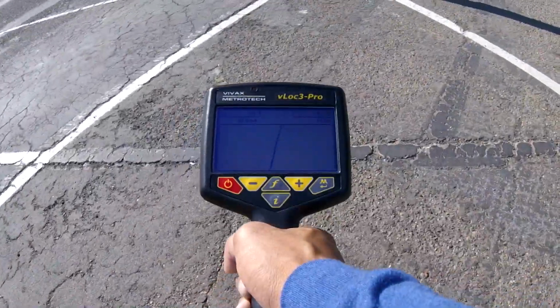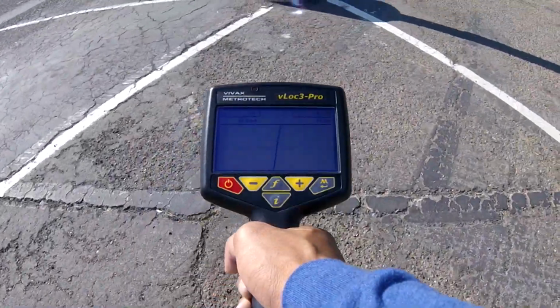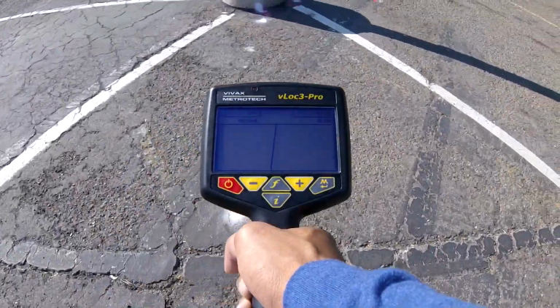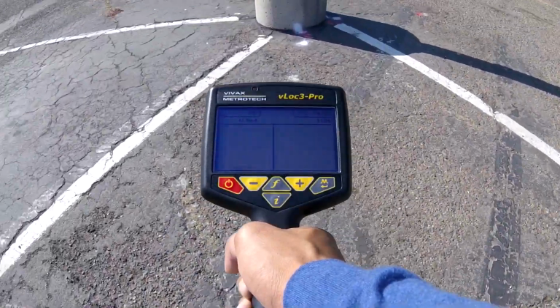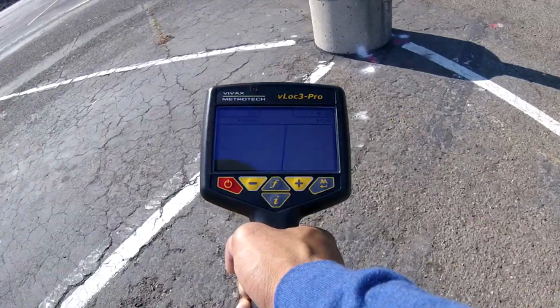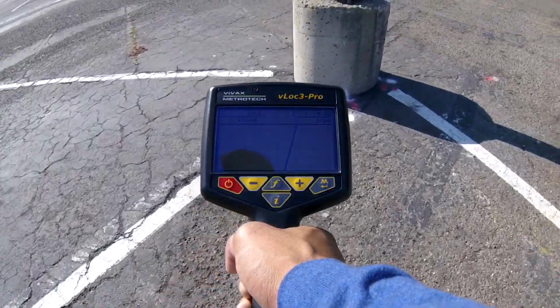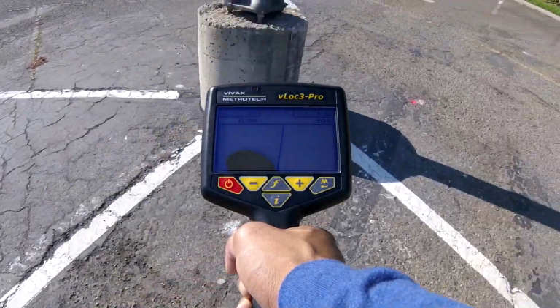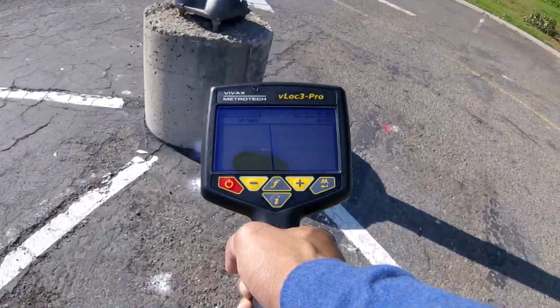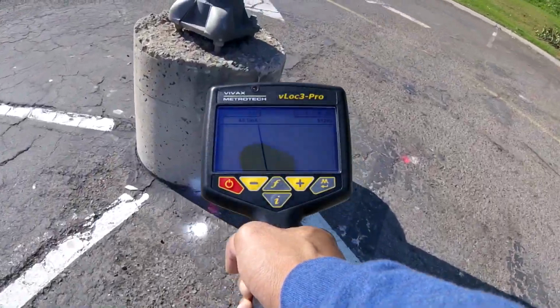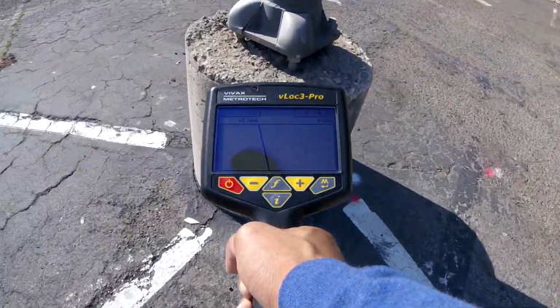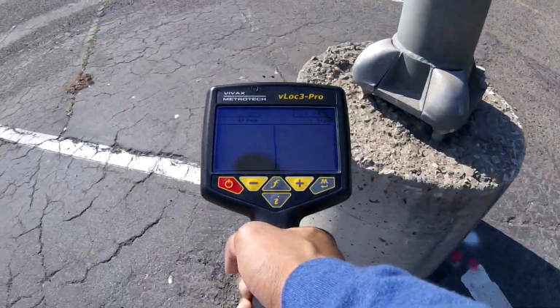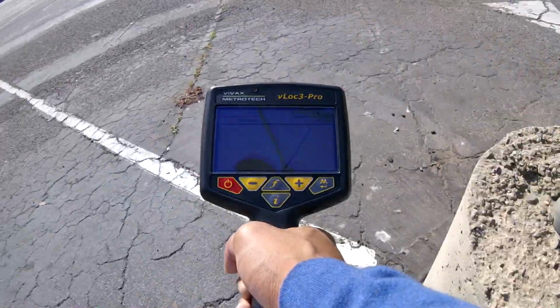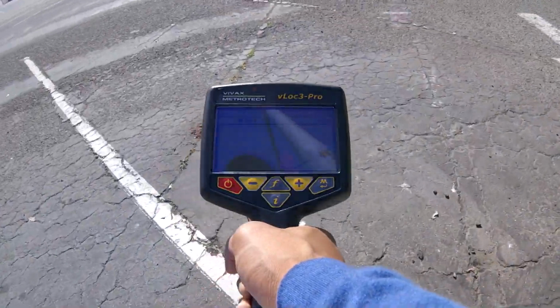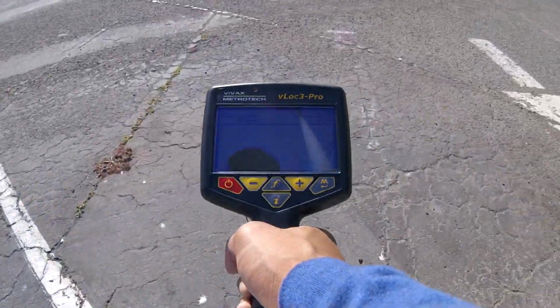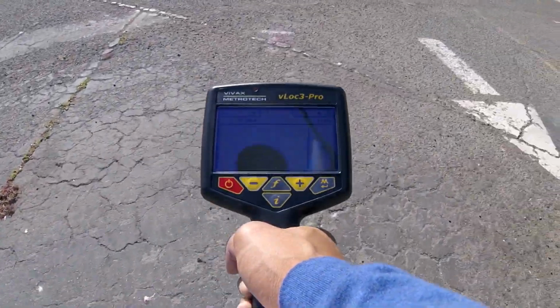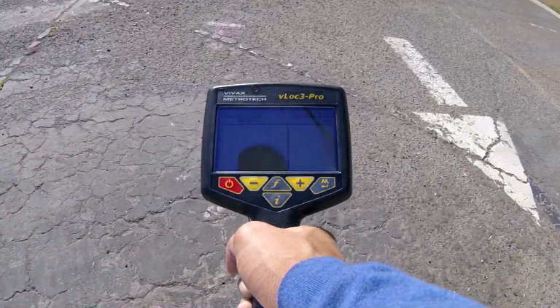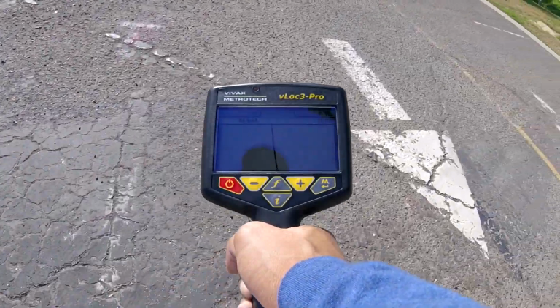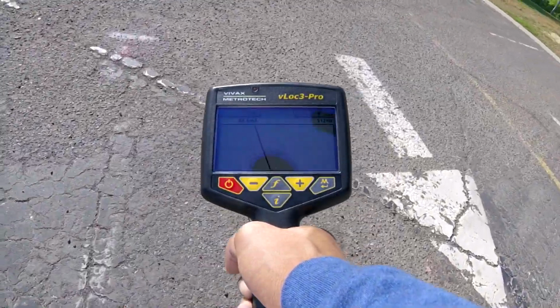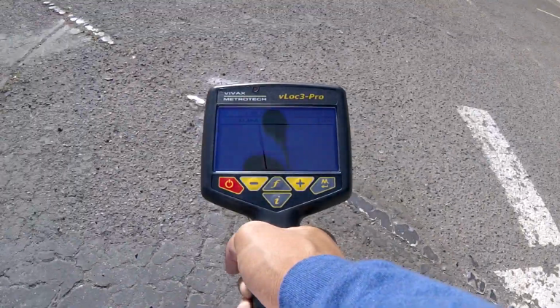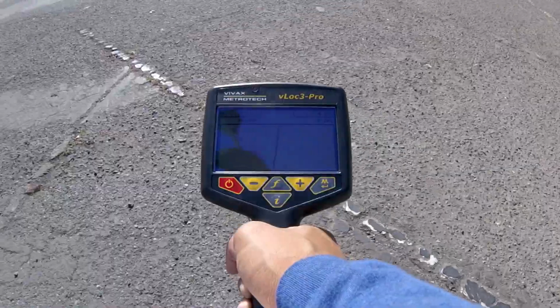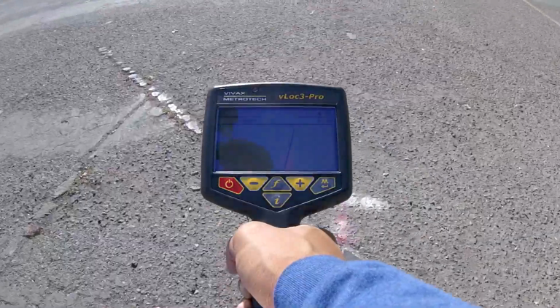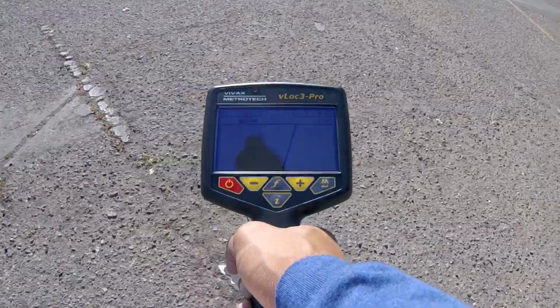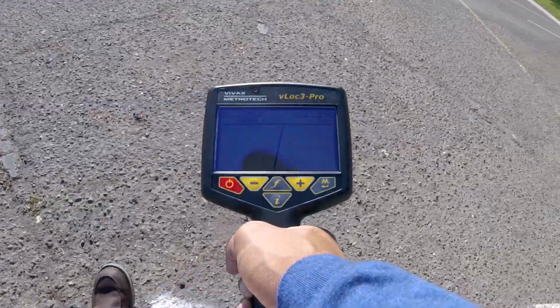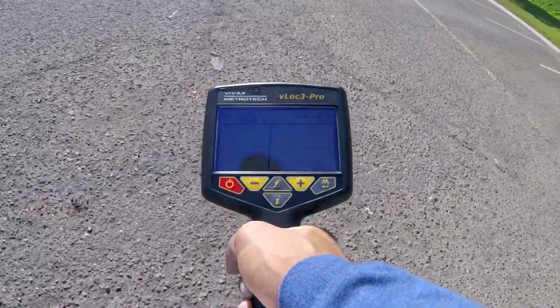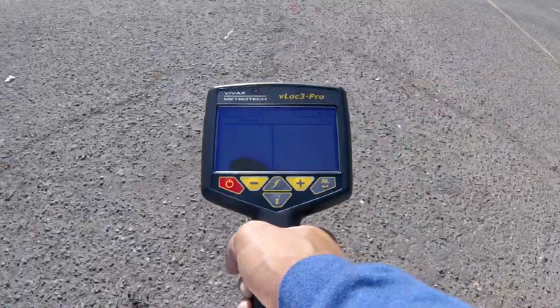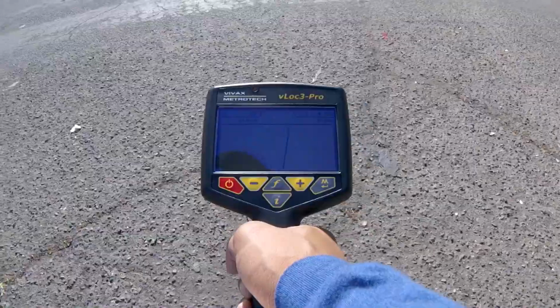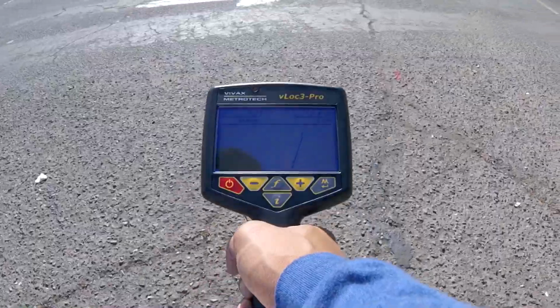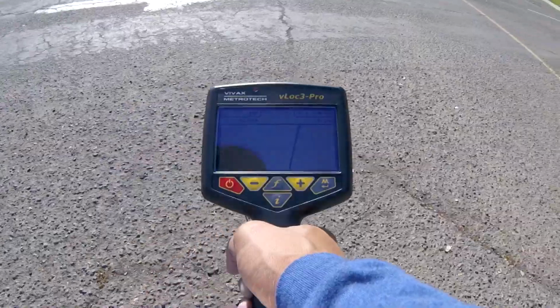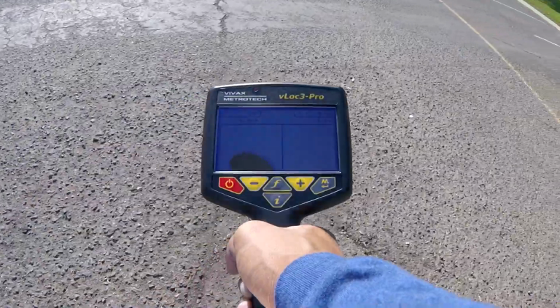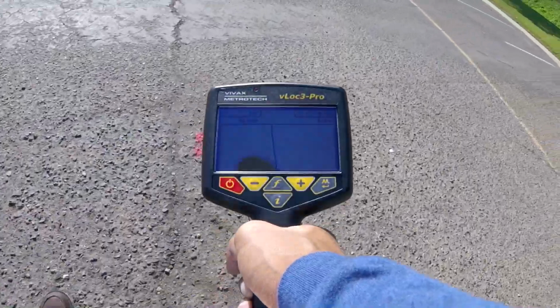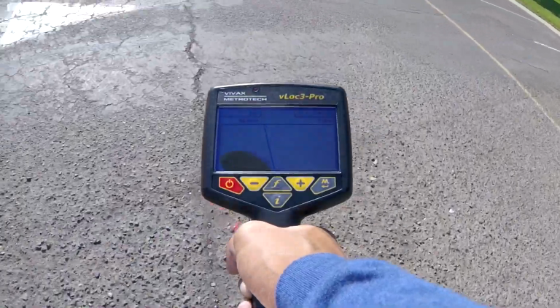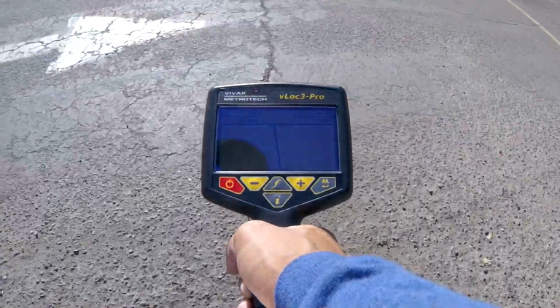Your depth and current measurement reading are constantly on display in the upper left portion of the screen. Both are vital pieces of information to let you know the line you're tracing is in fact the target.